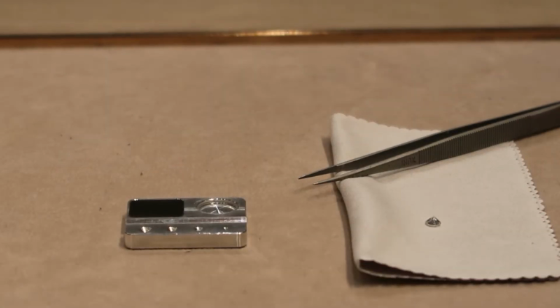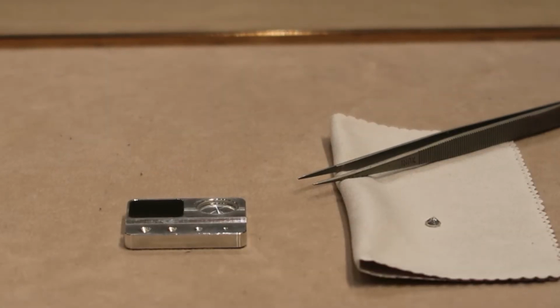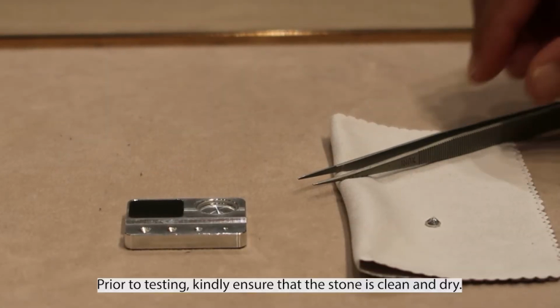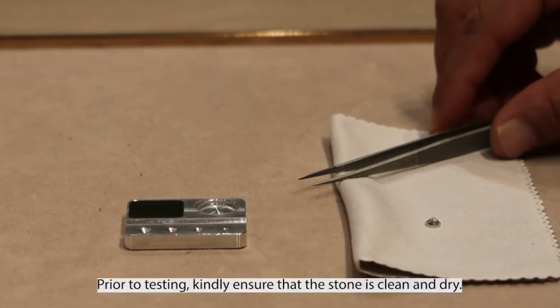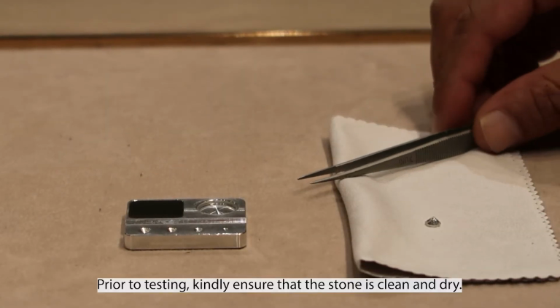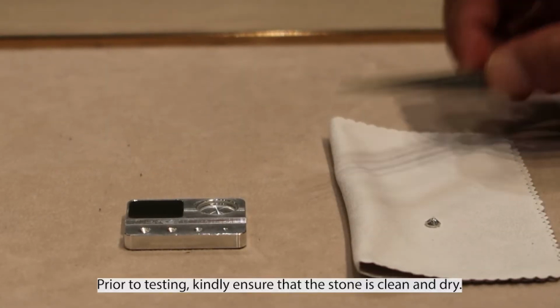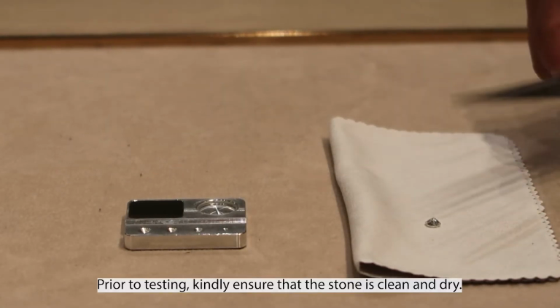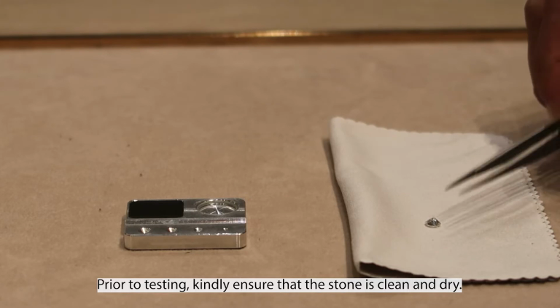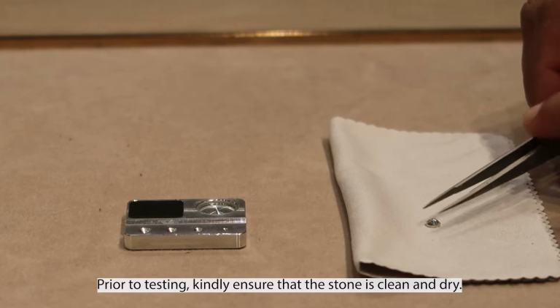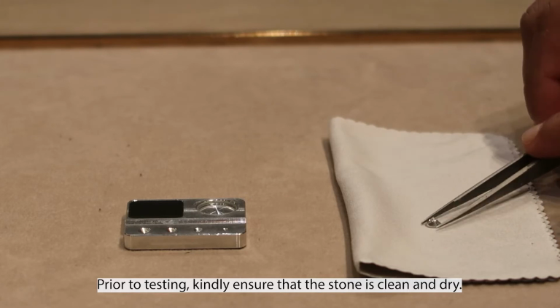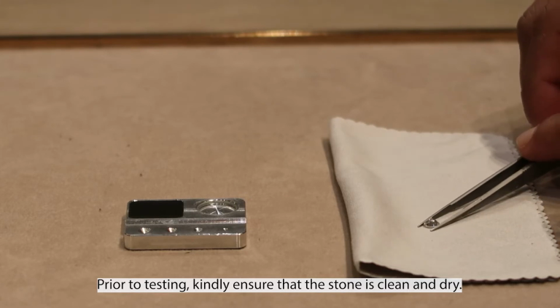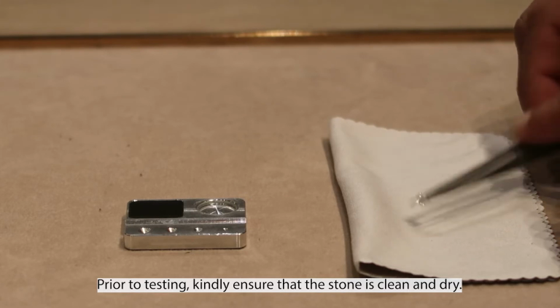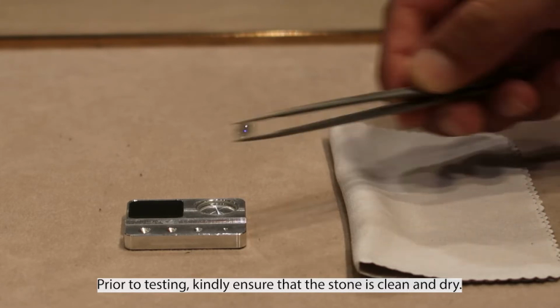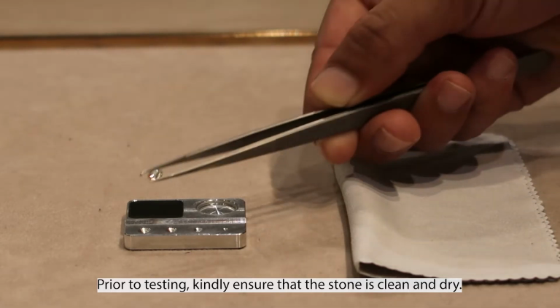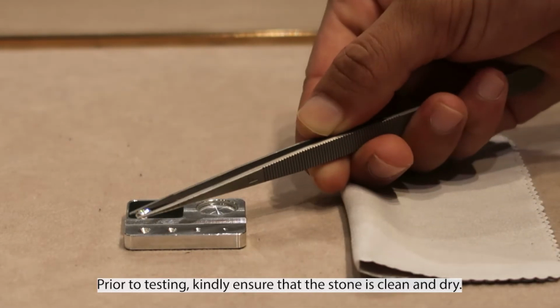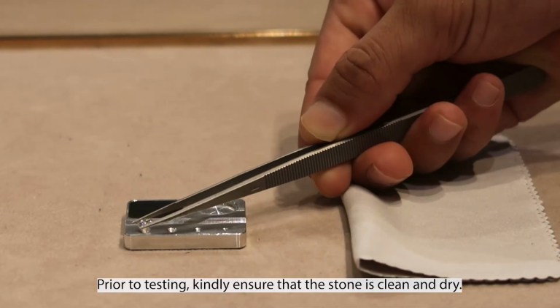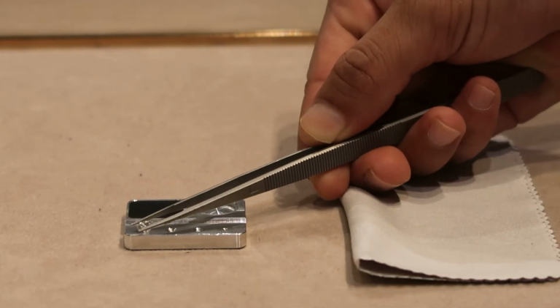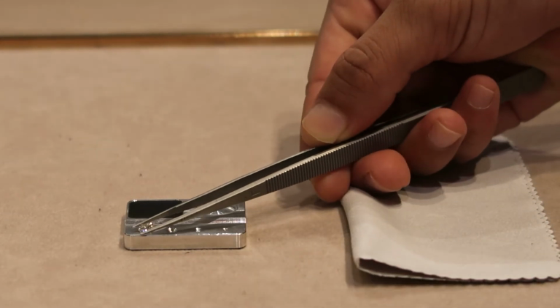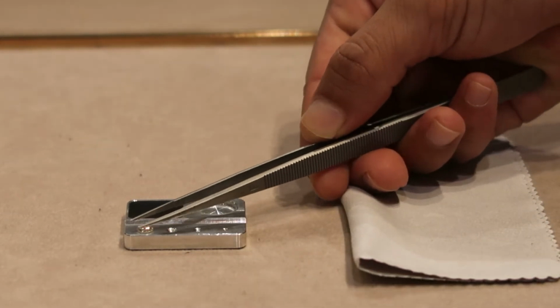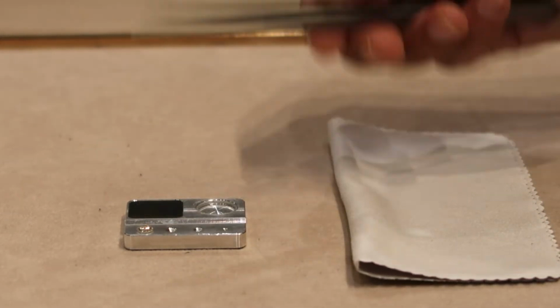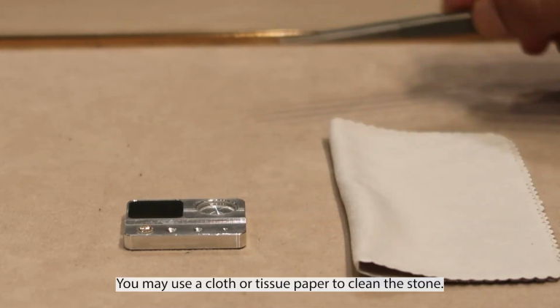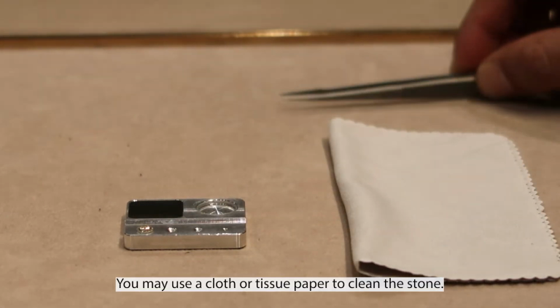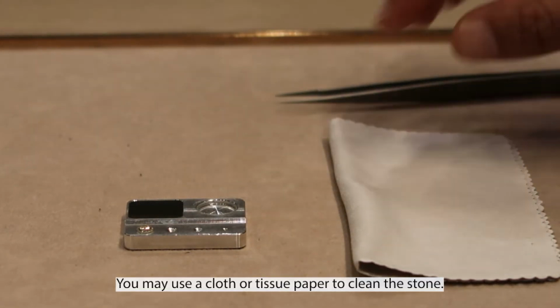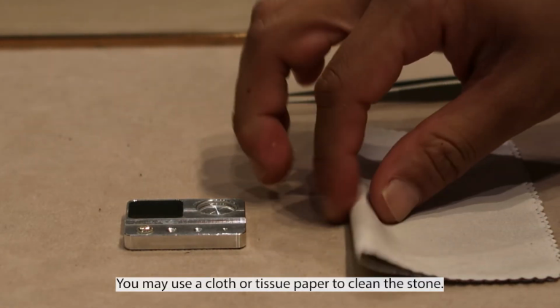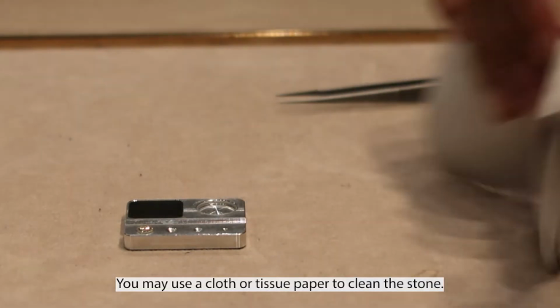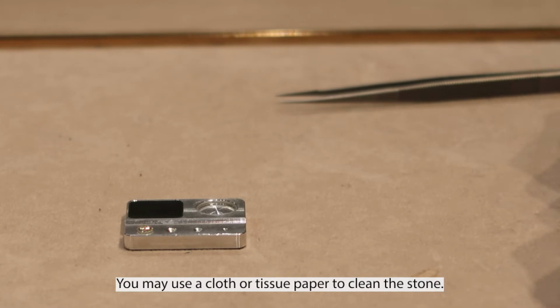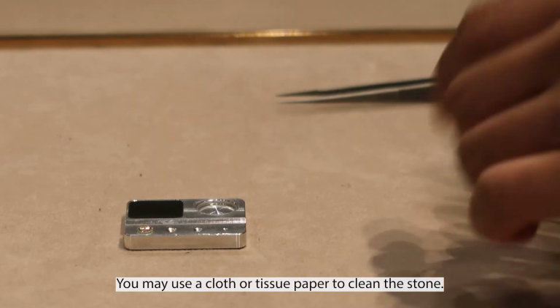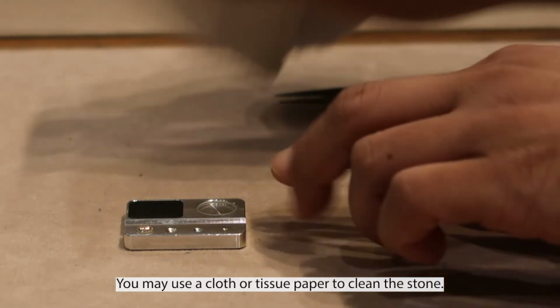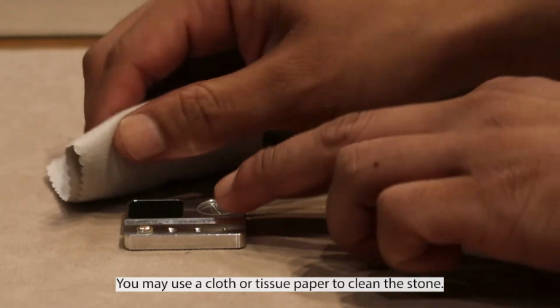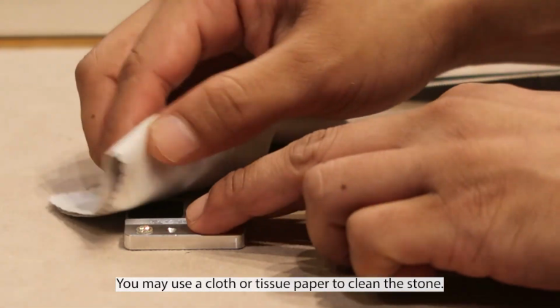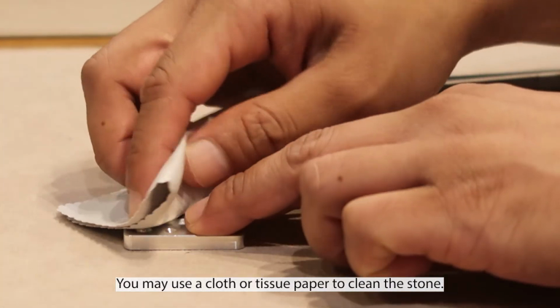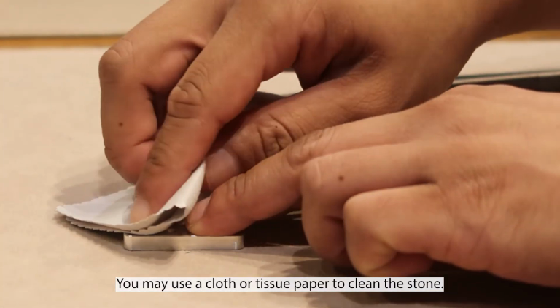Prior to testing, kindly ensure that the stone is clean and dry. You may use a cloth or tissue paper to clean the stone.